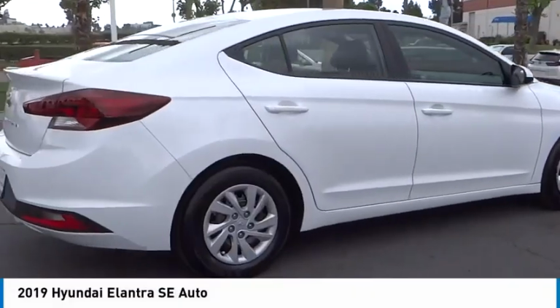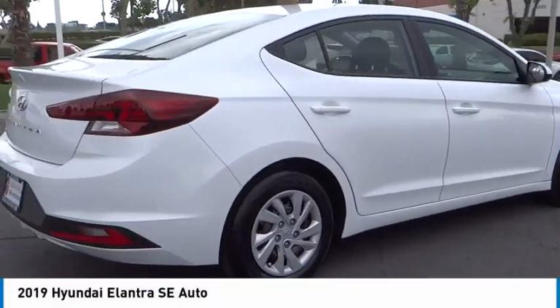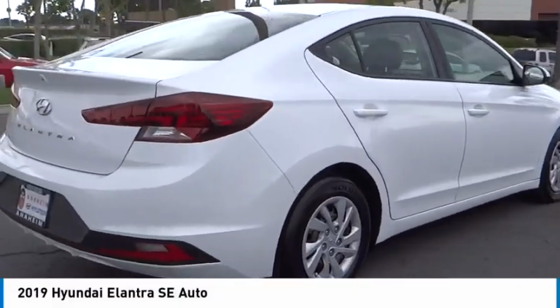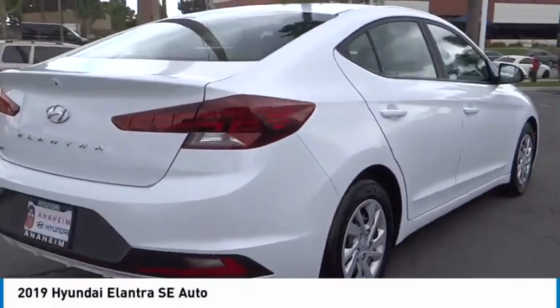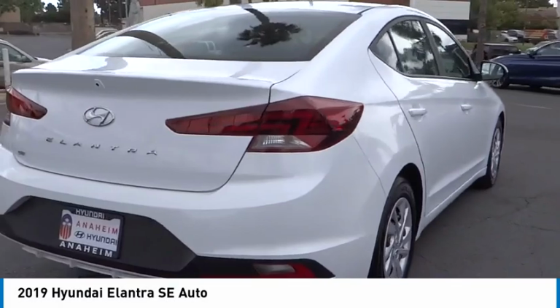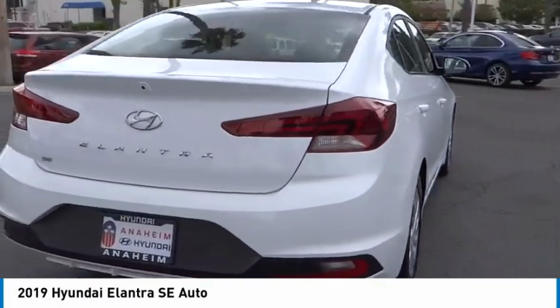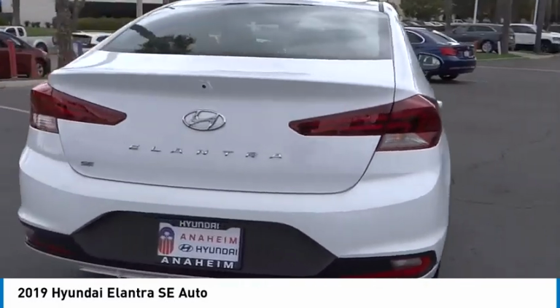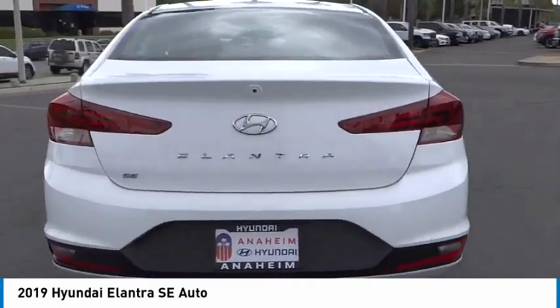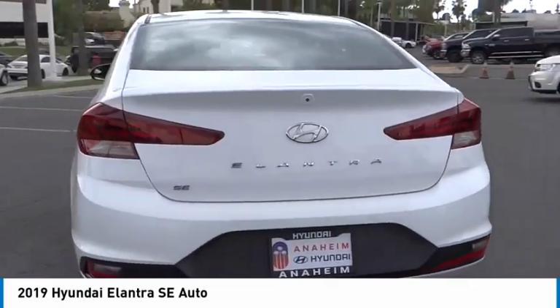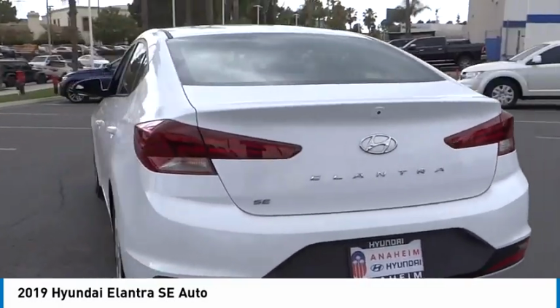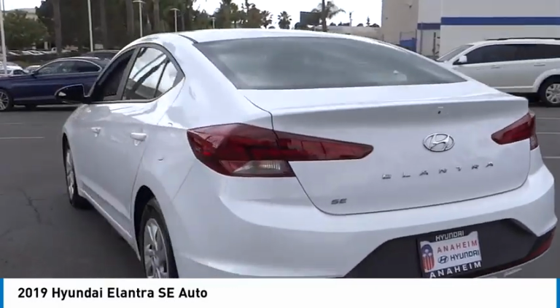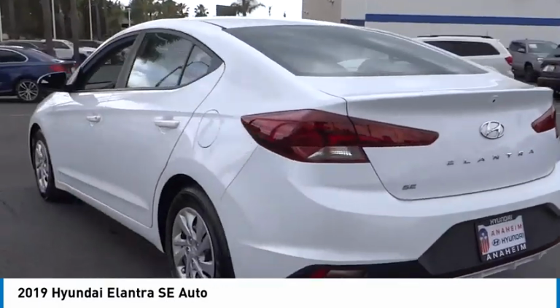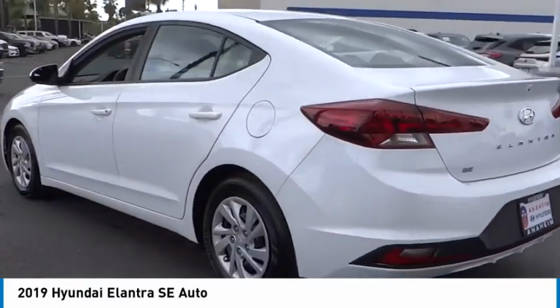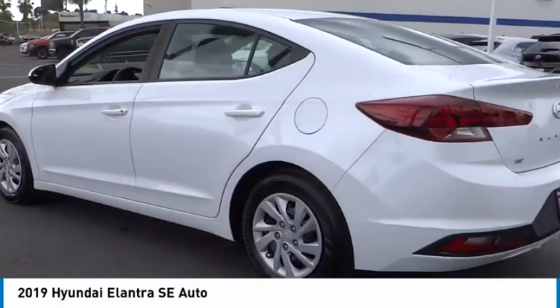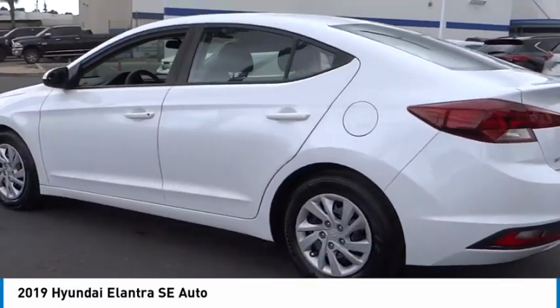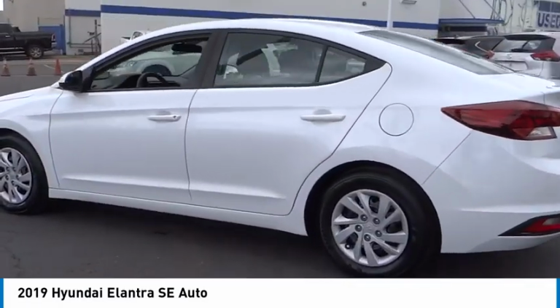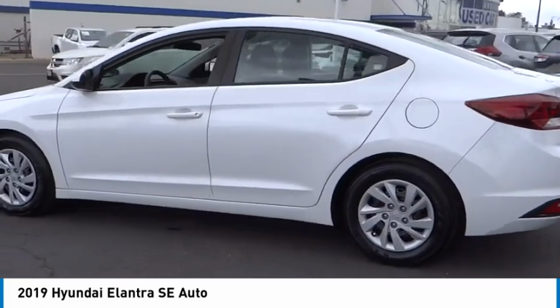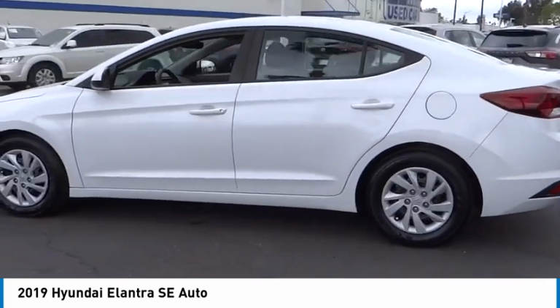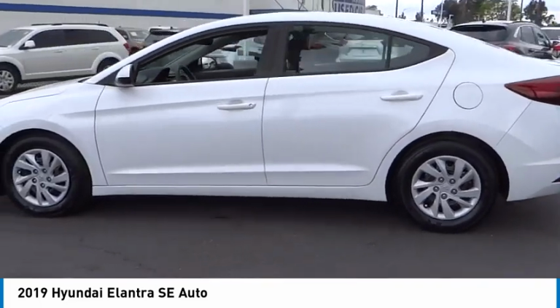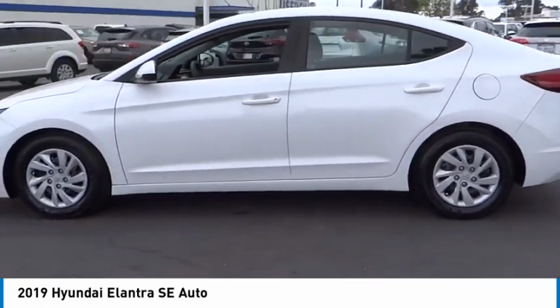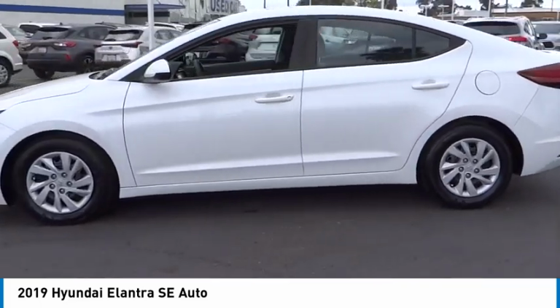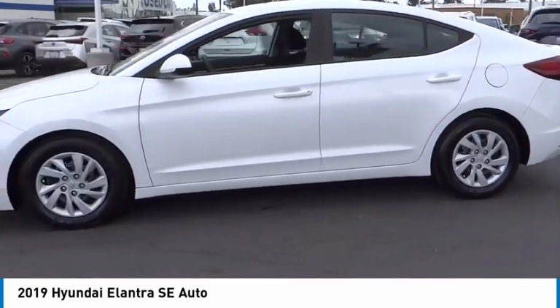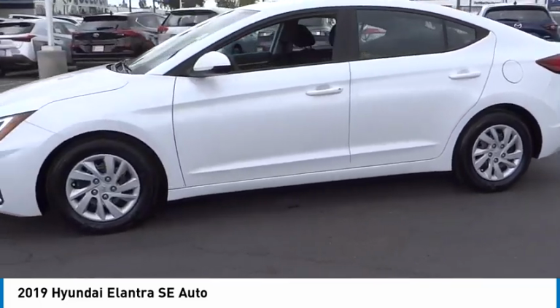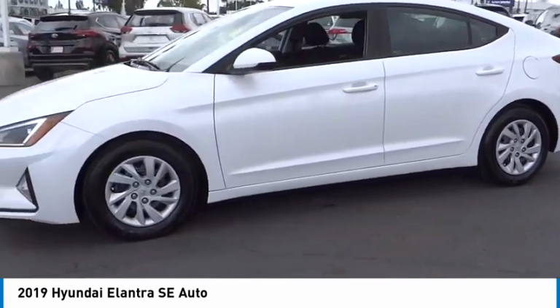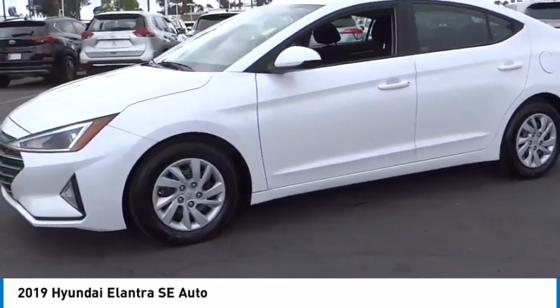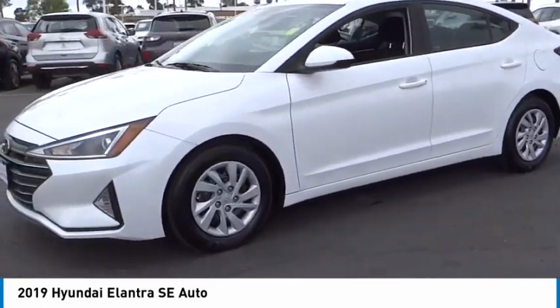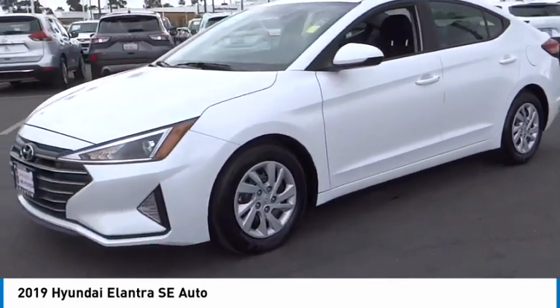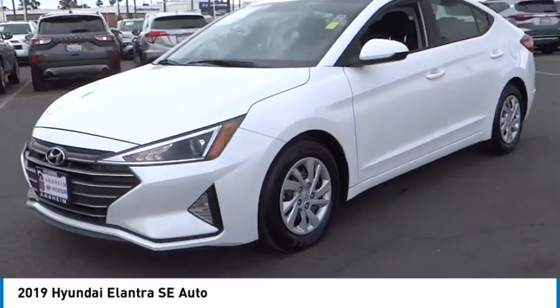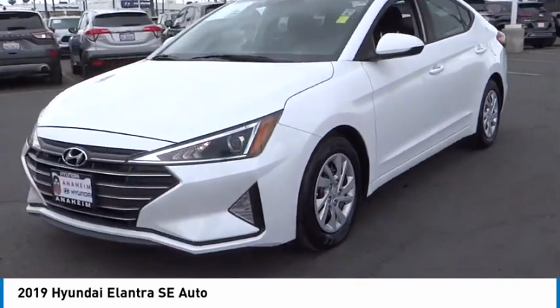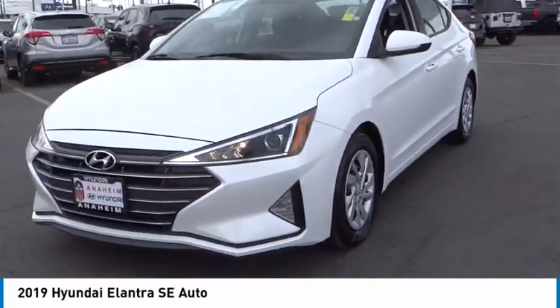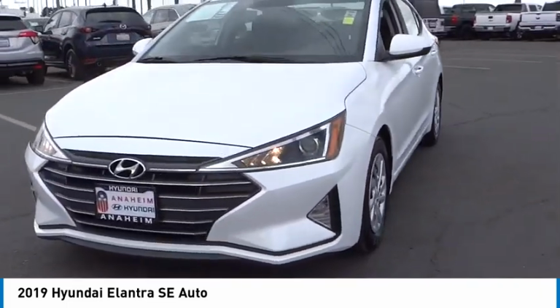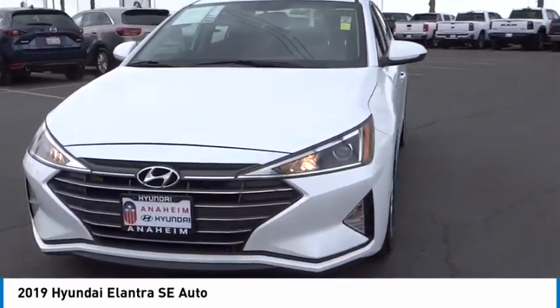Stop by and take a look at the 2019 Elantra. The Elantra boasts the most interior room in its class and gets an exceptional 35 miles per gallon. With its luxurious standard features, the Elantra is an easy choice.